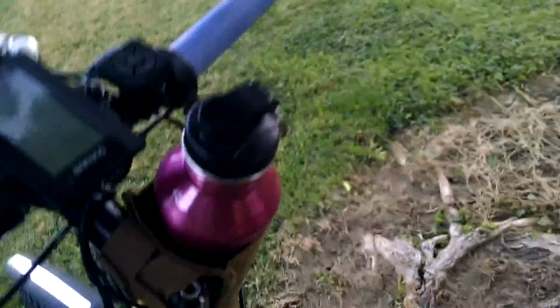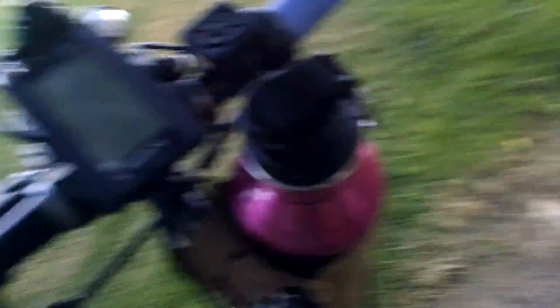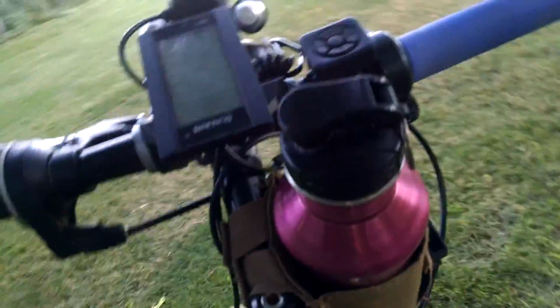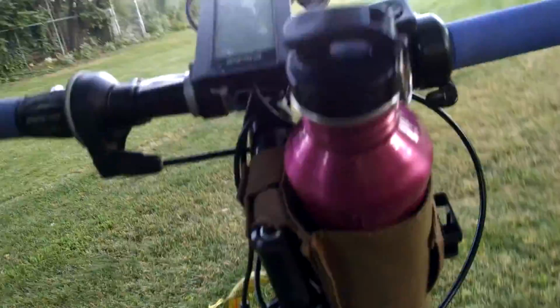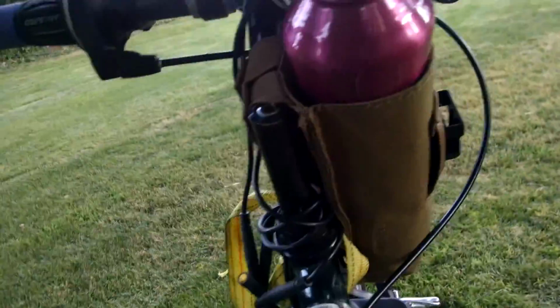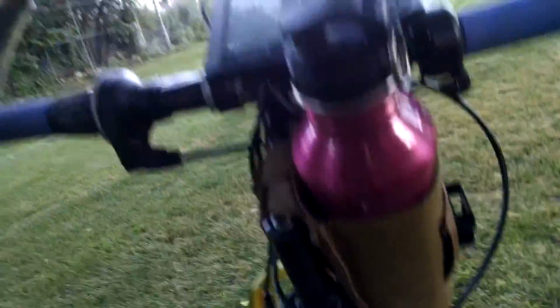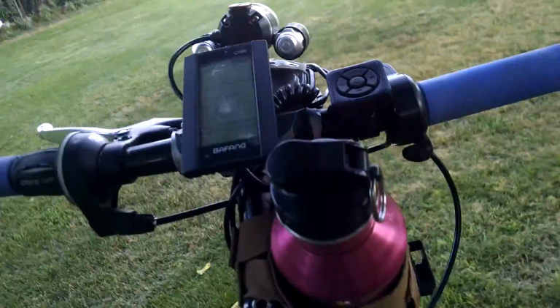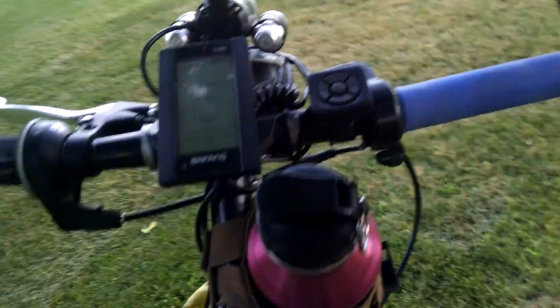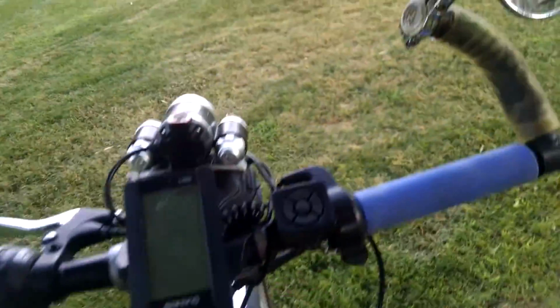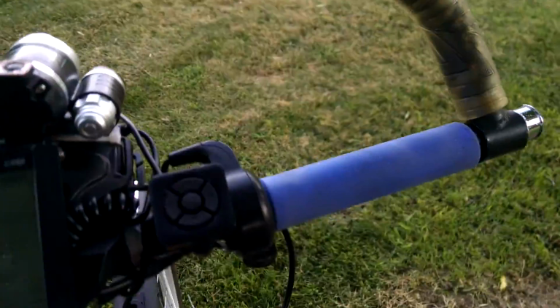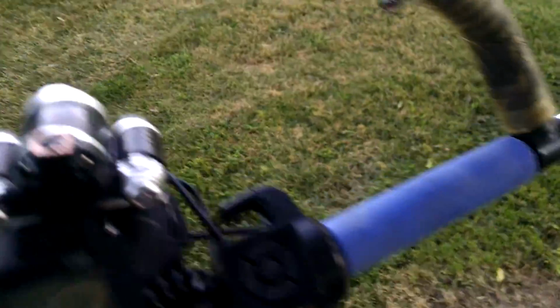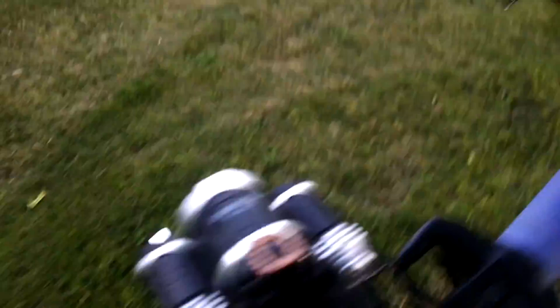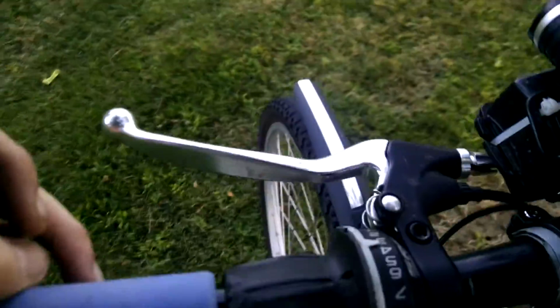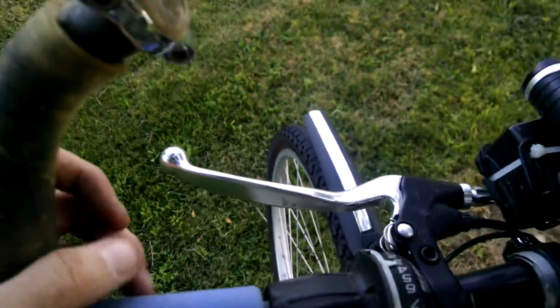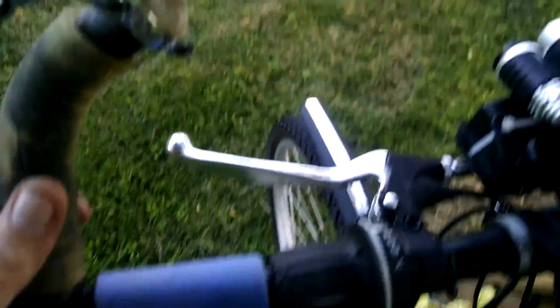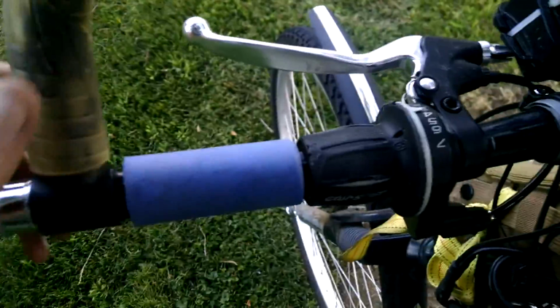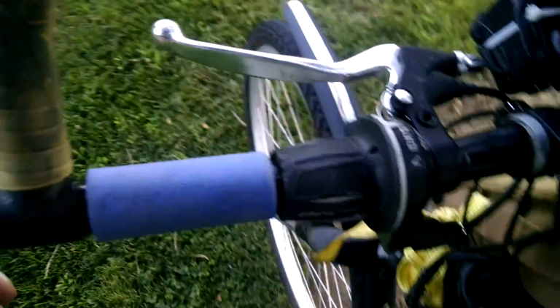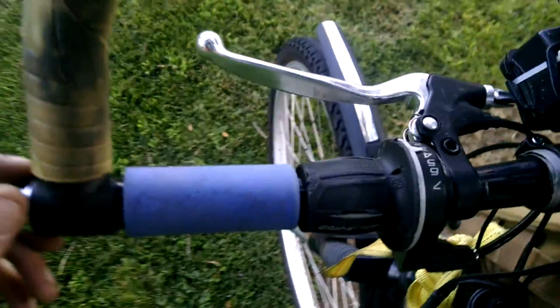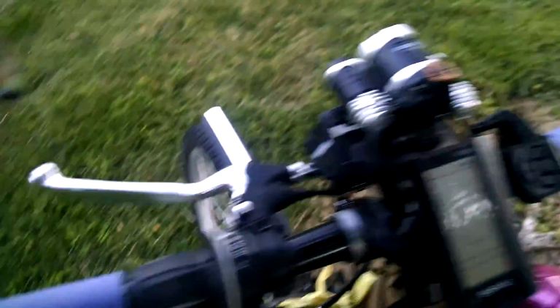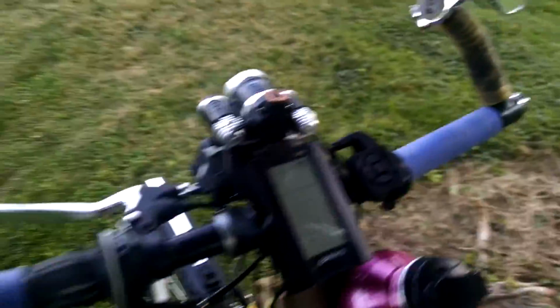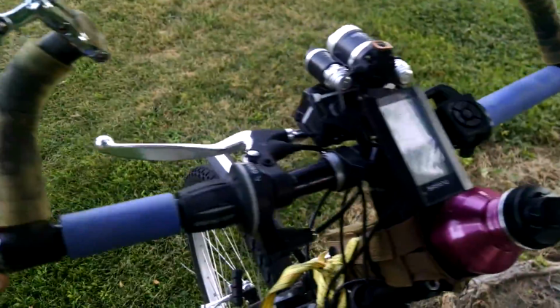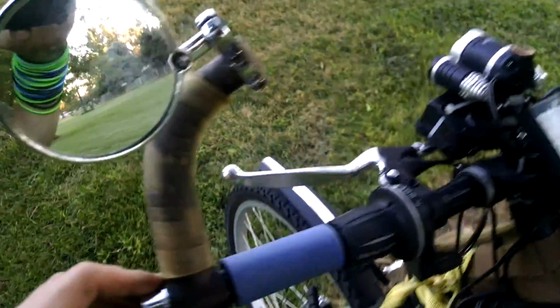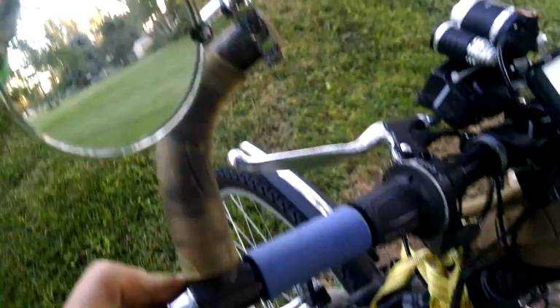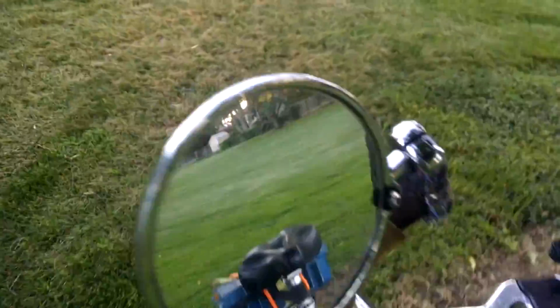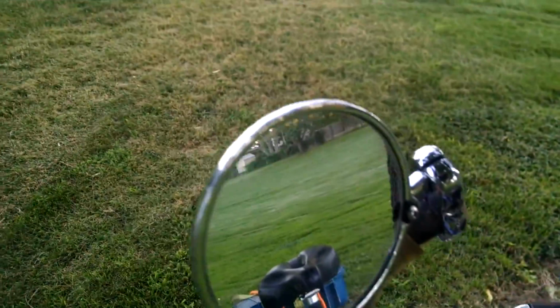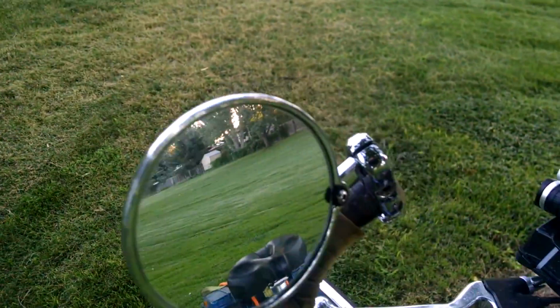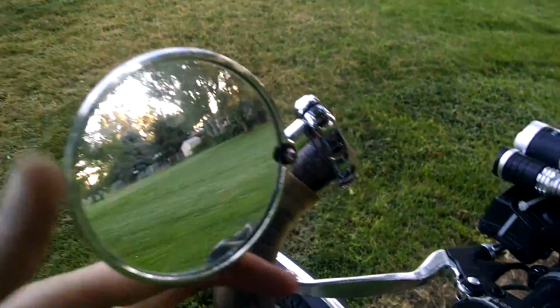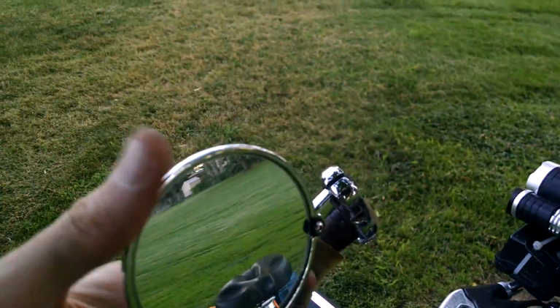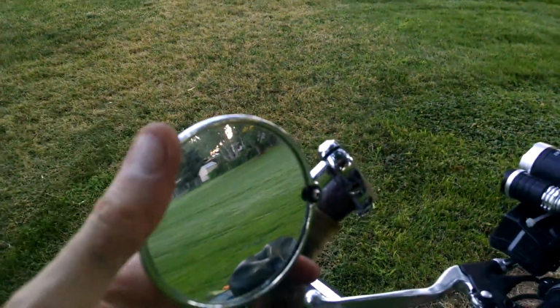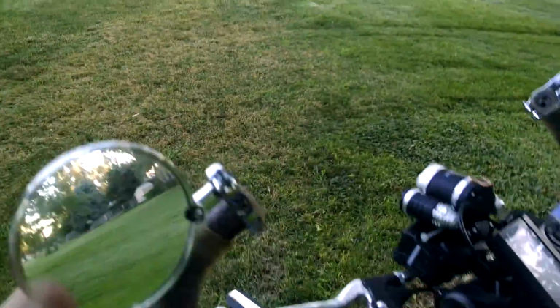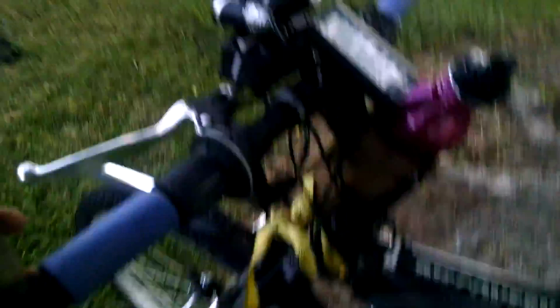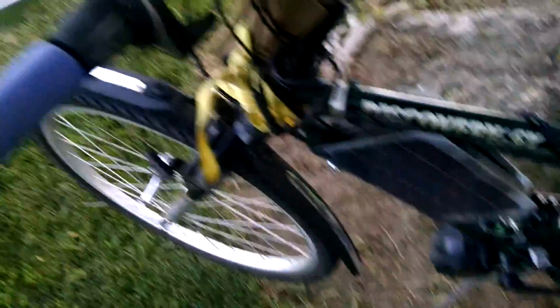Just a military pouch for a water bottle holder. Most of the stuff I got off Amazon and whatnot has been good. These mirrors came off of Banggood.